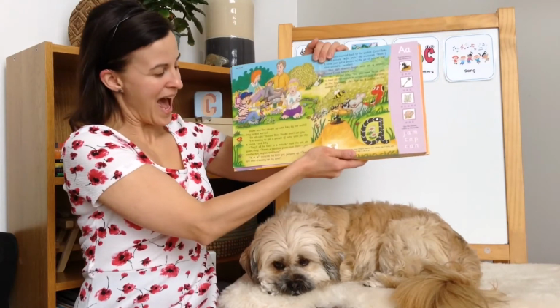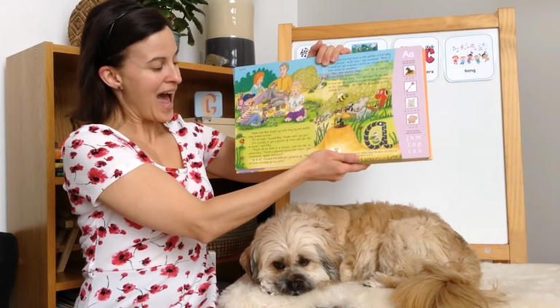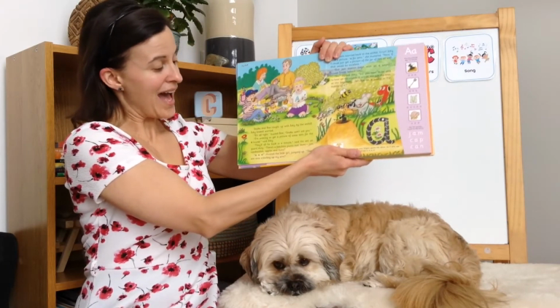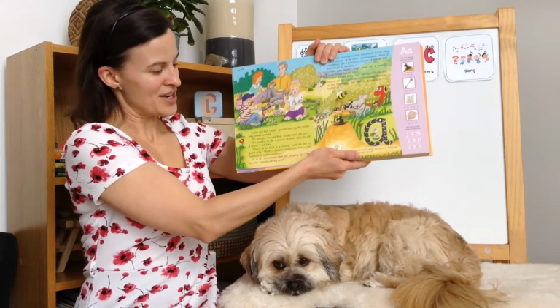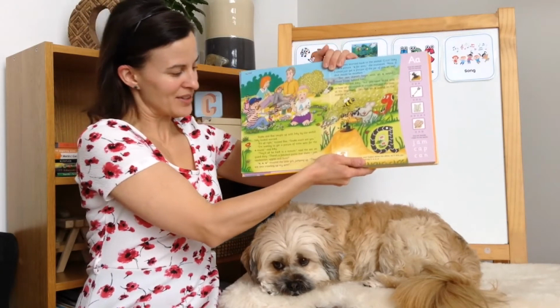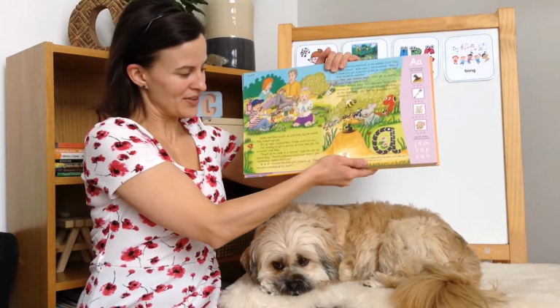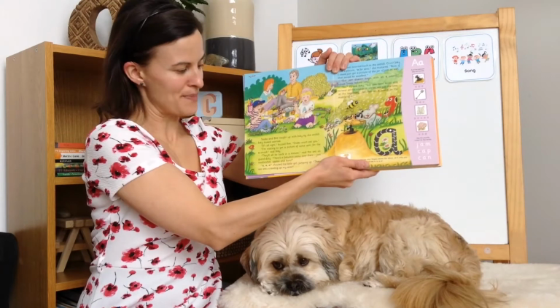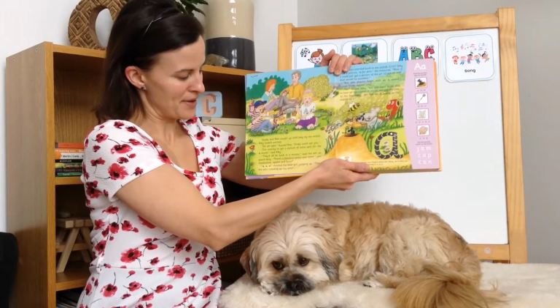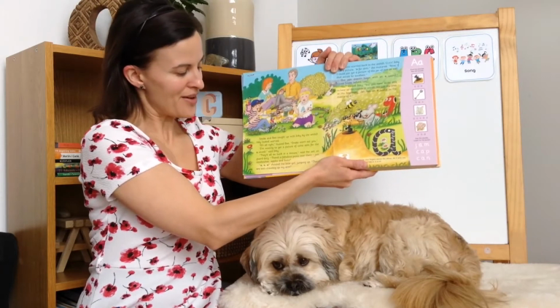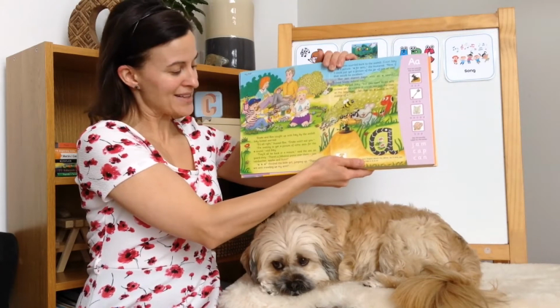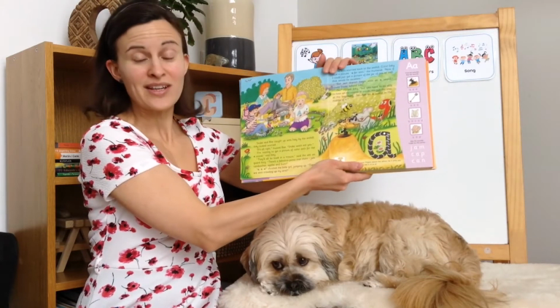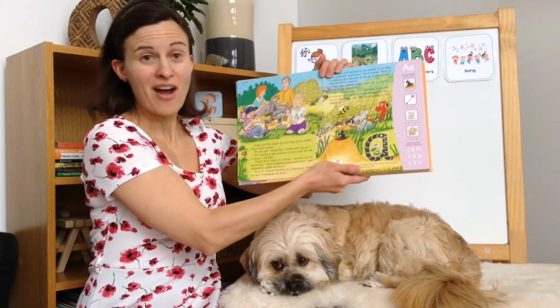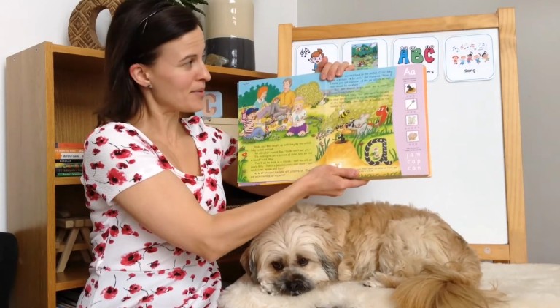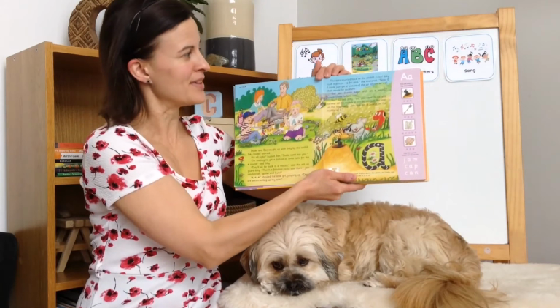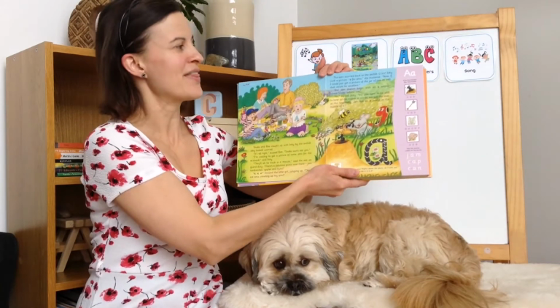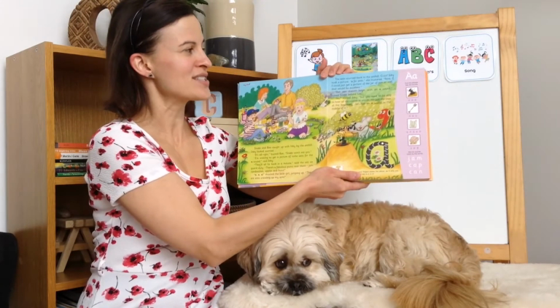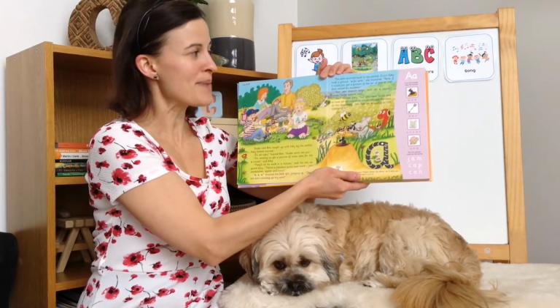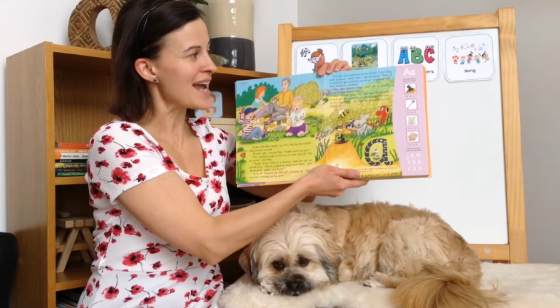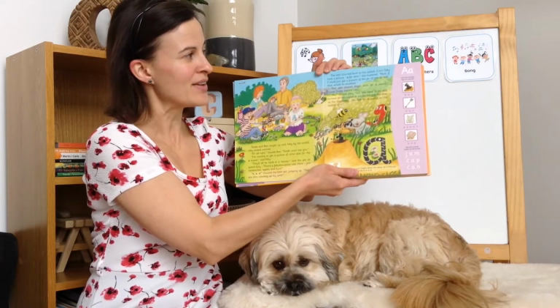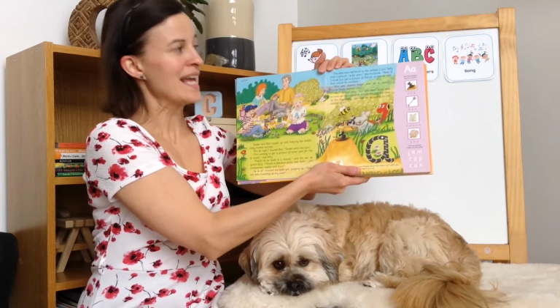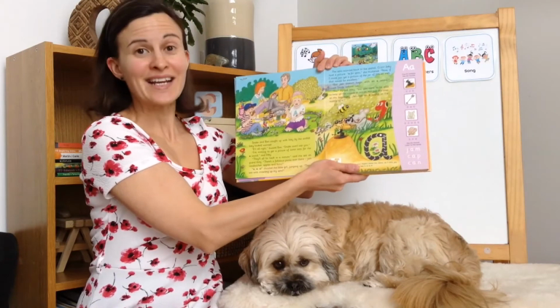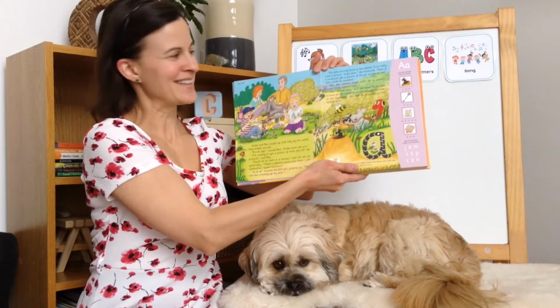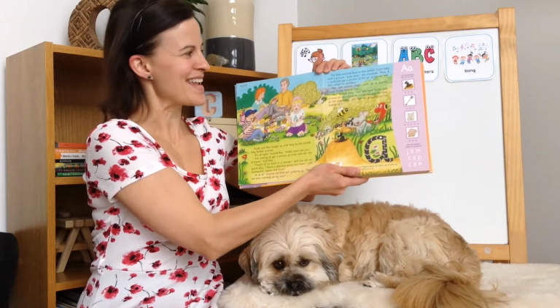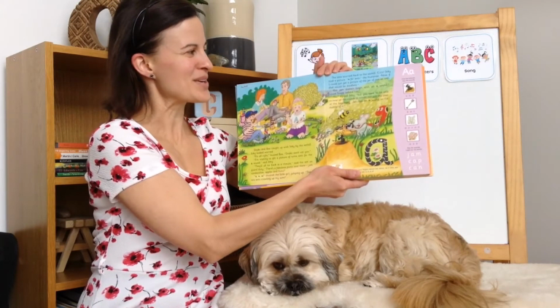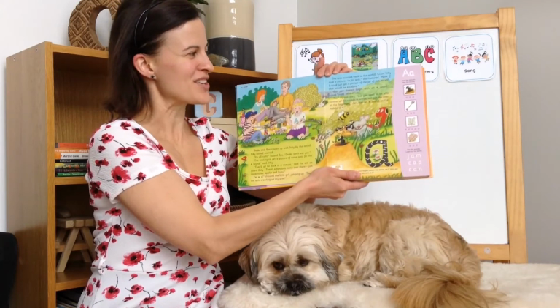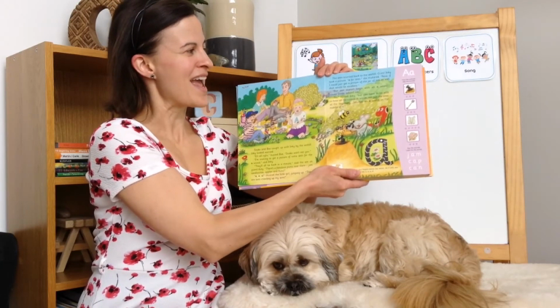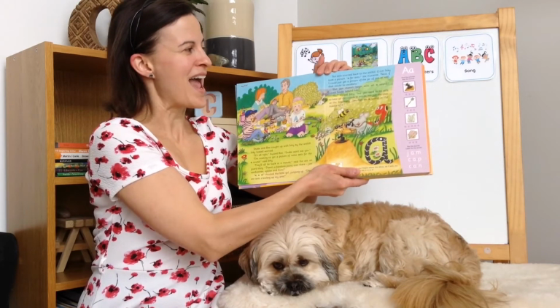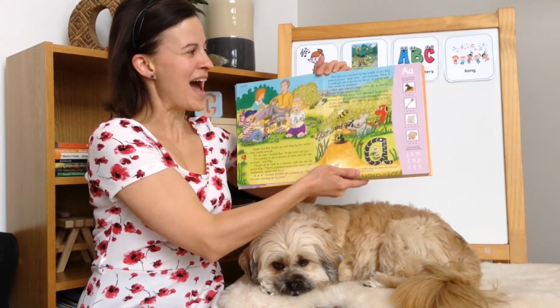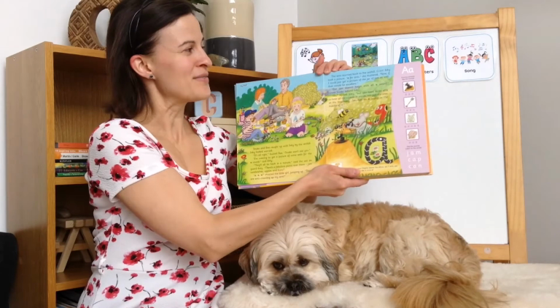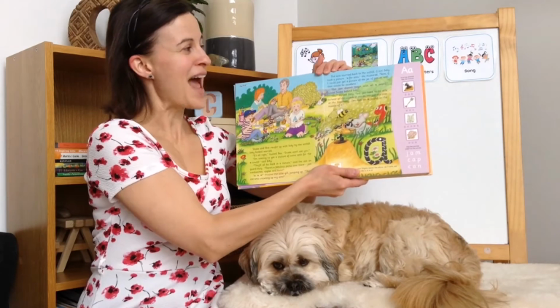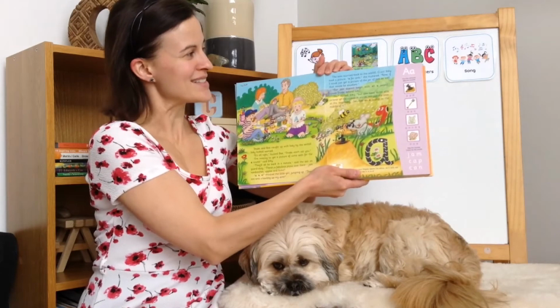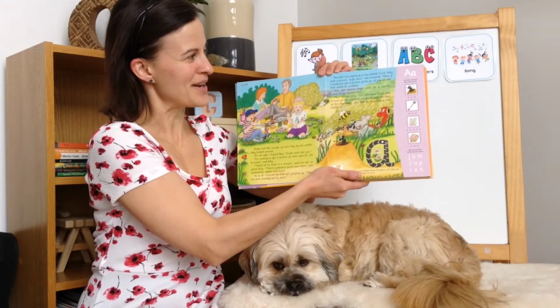Ah, ah, ah! shouted the little girl, jumping up. There are ants crawling on my arm! The ants scurried back to the anthill. Click! Inky took a picture. Ah for ants, she muttered.